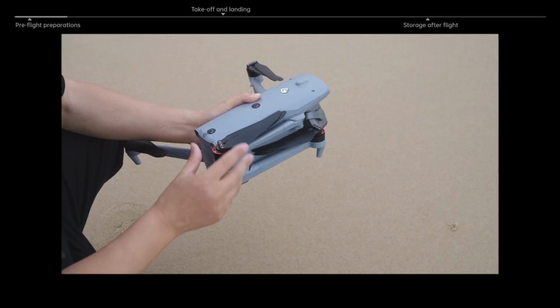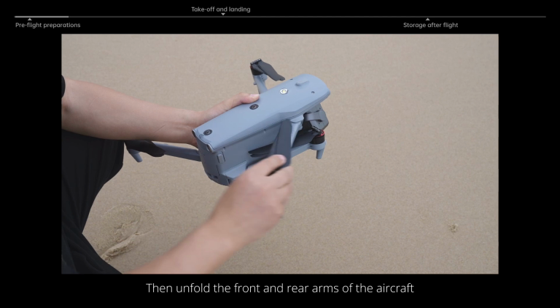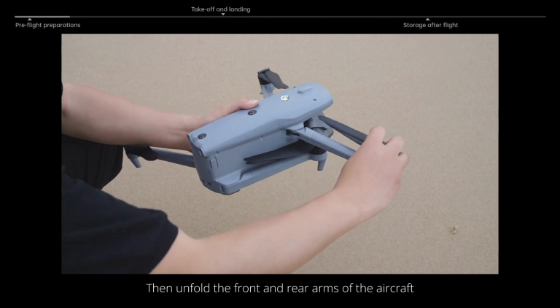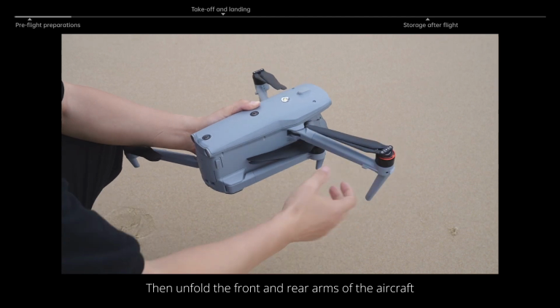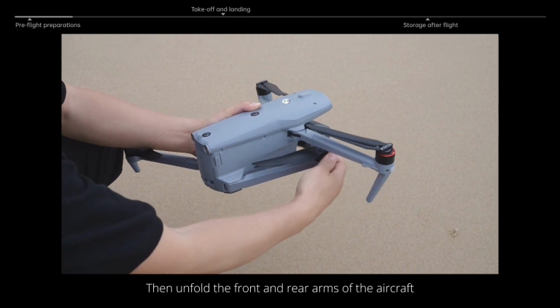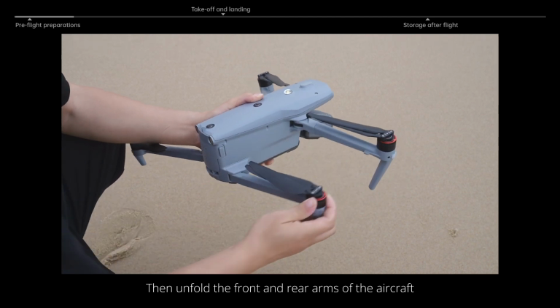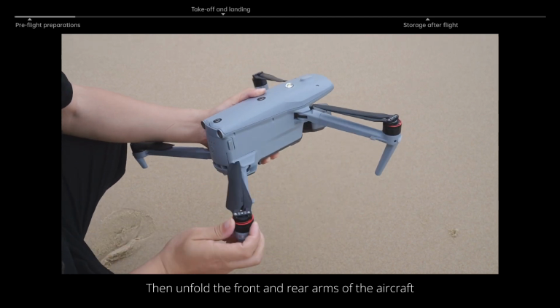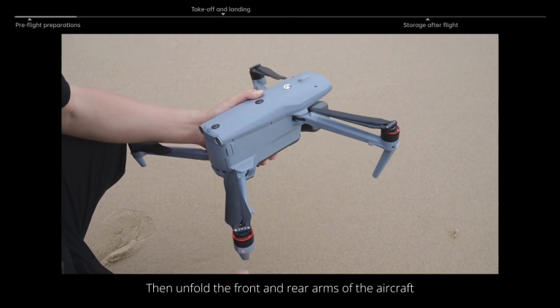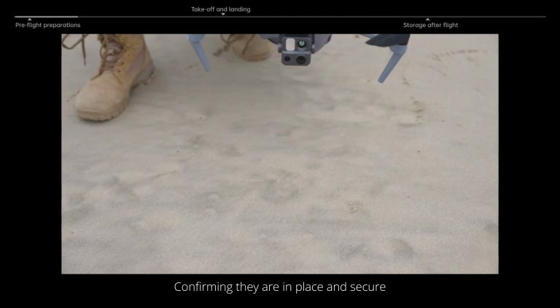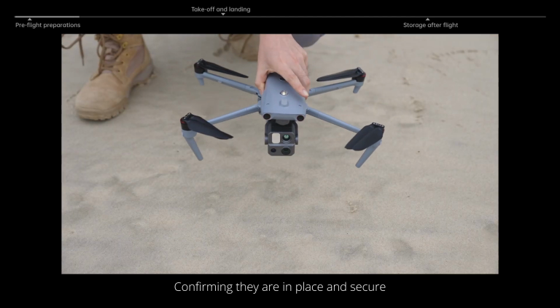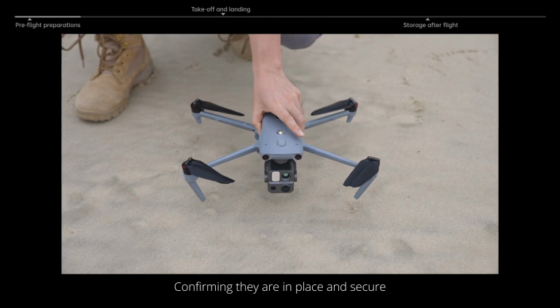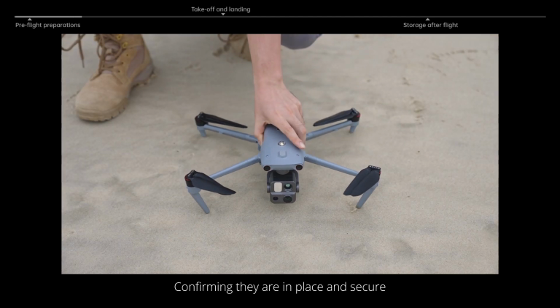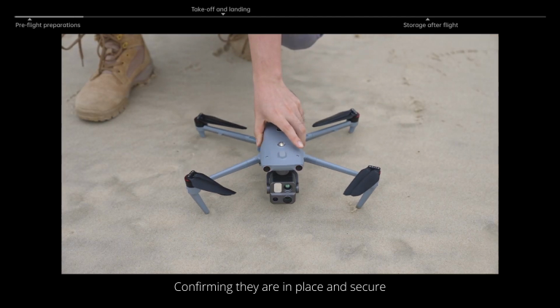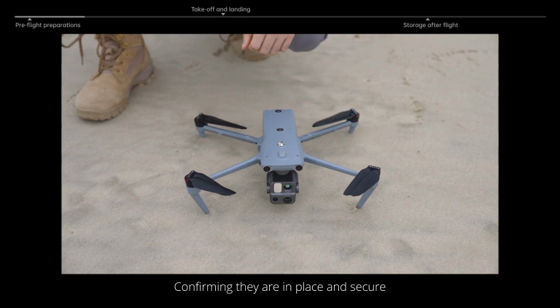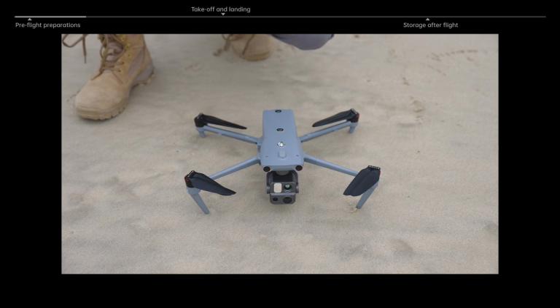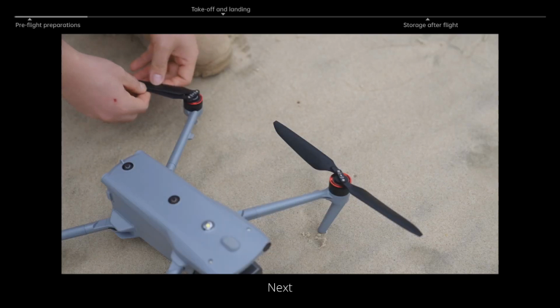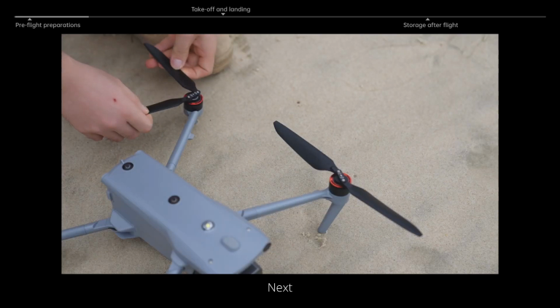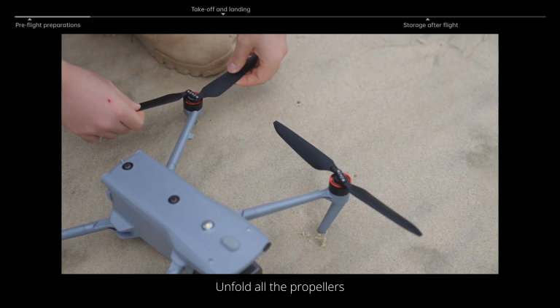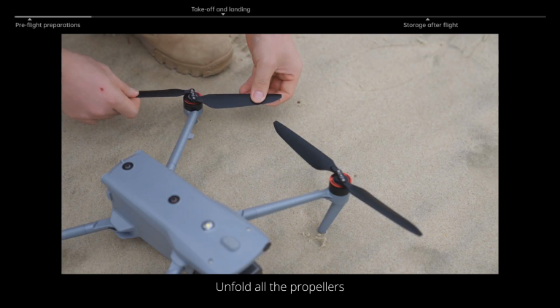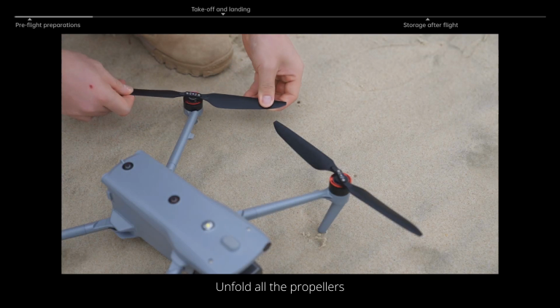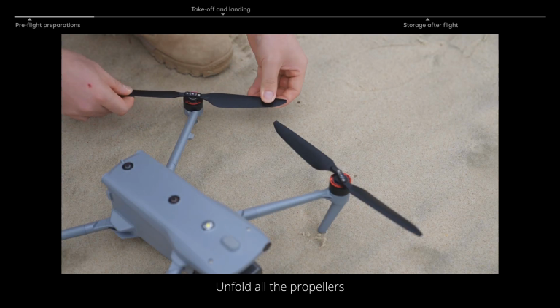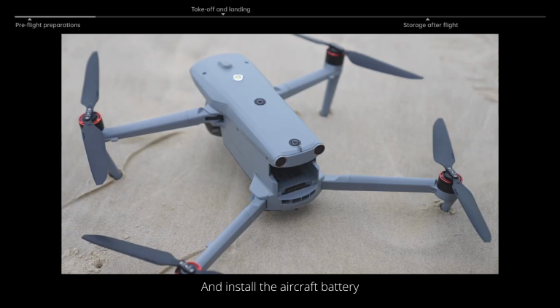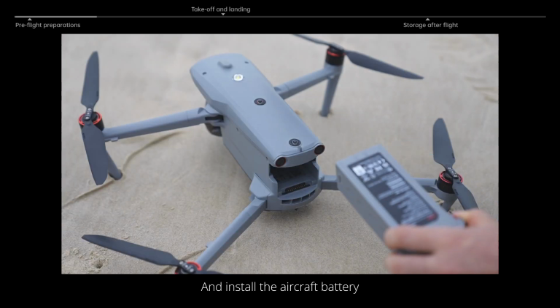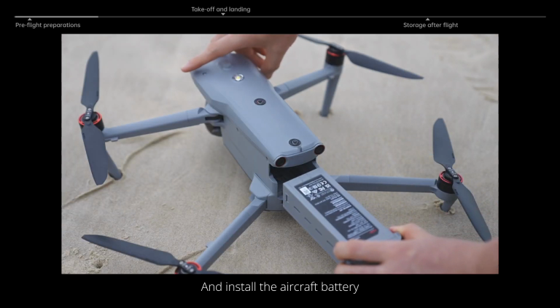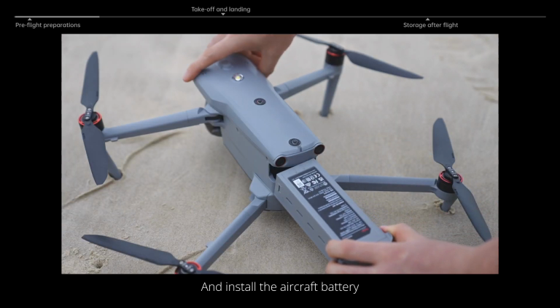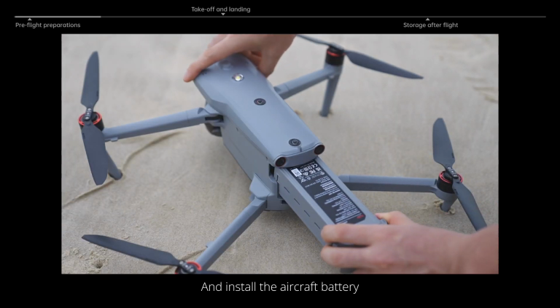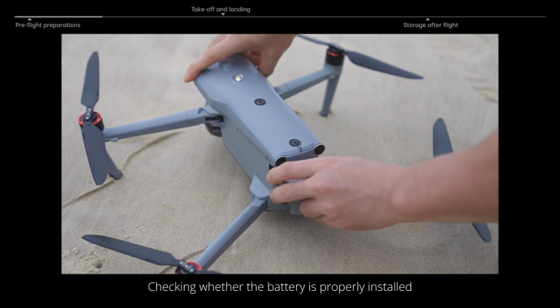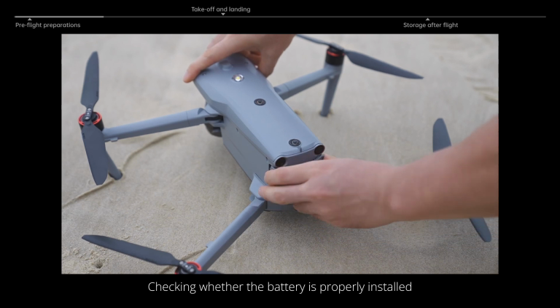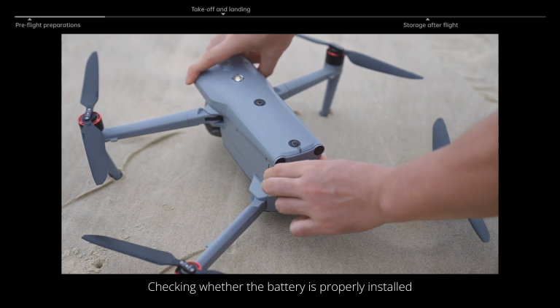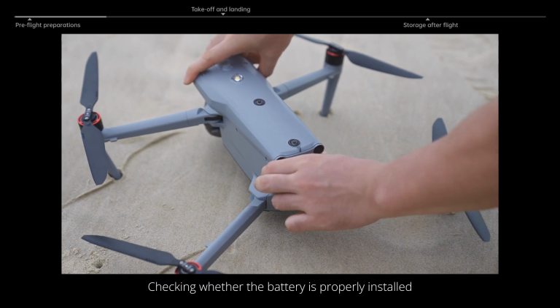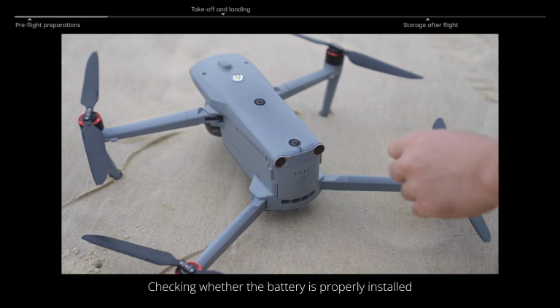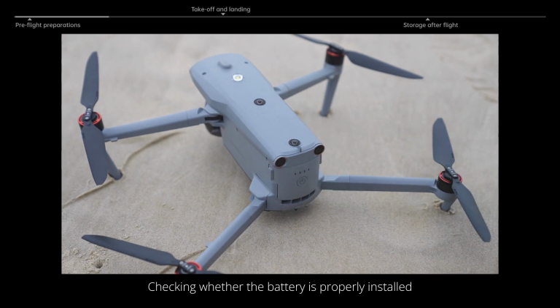Then unfold the front and rear arms of the aircraft, confirming they are in place and secure. Next, unfold all the propellers and install the aircraft battery, checking whether the battery is properly installed.